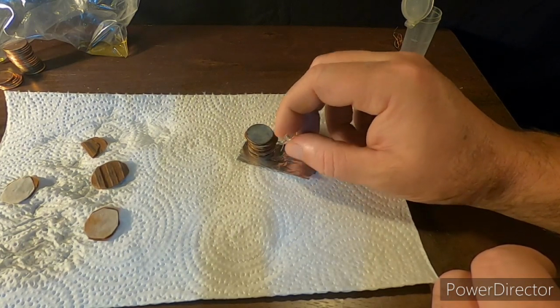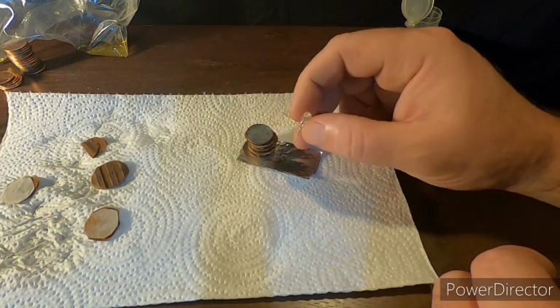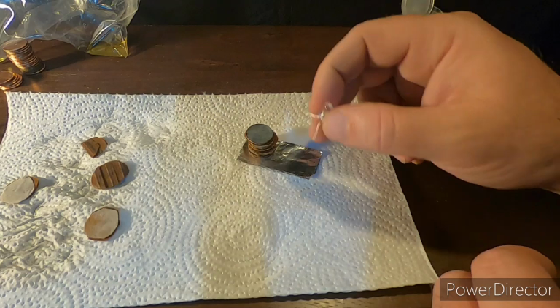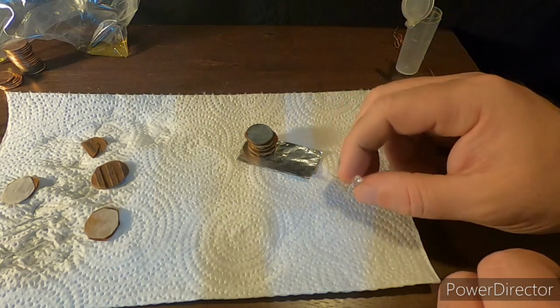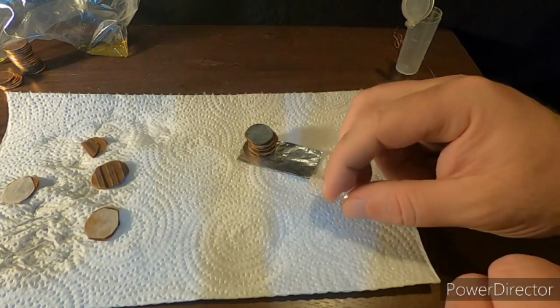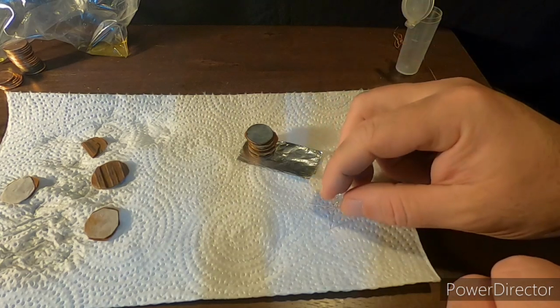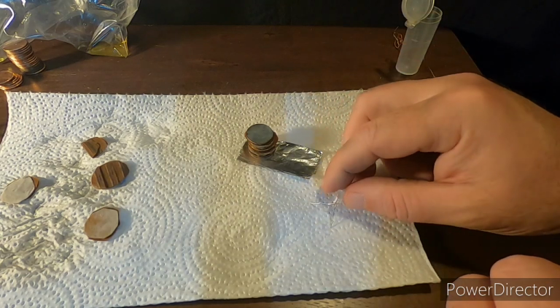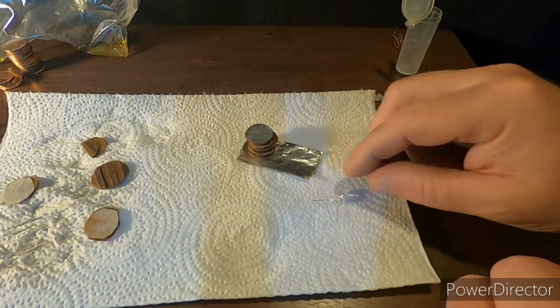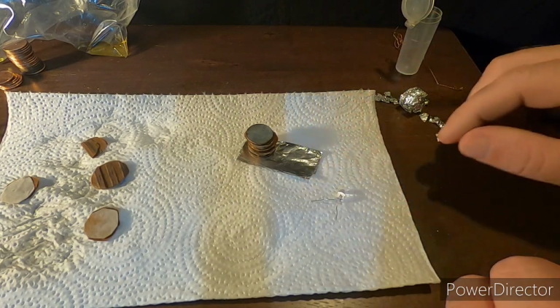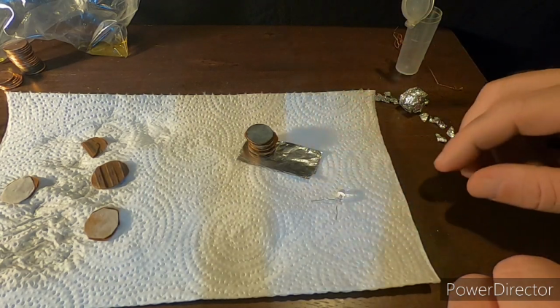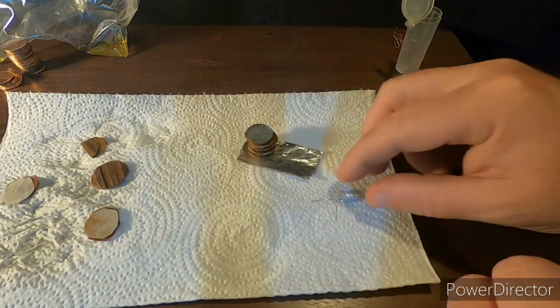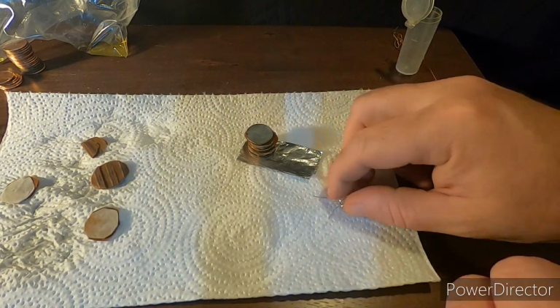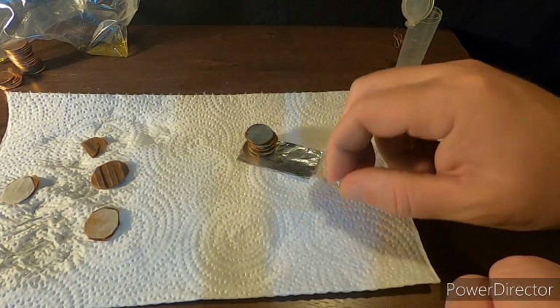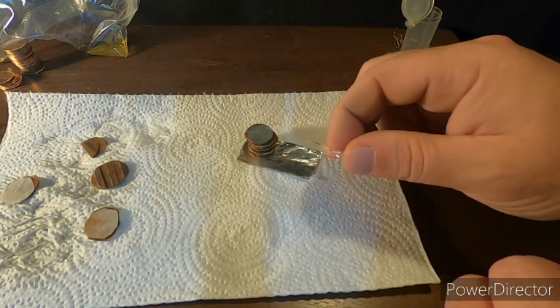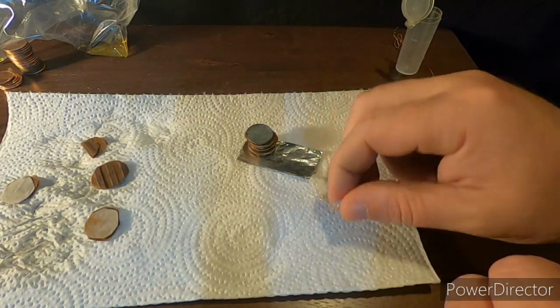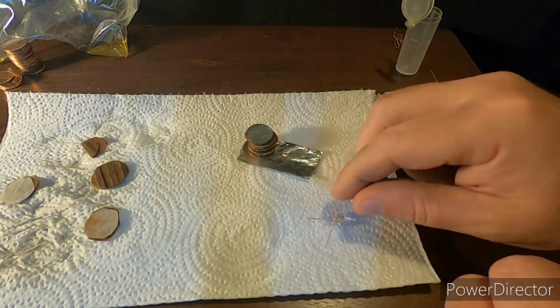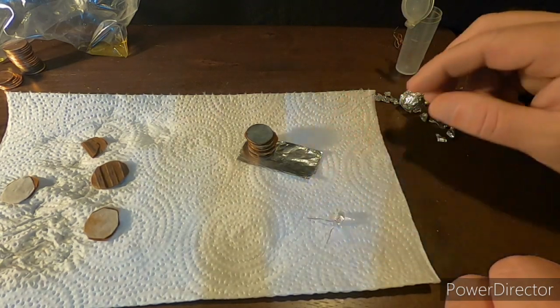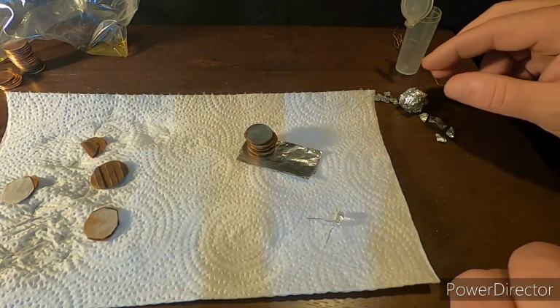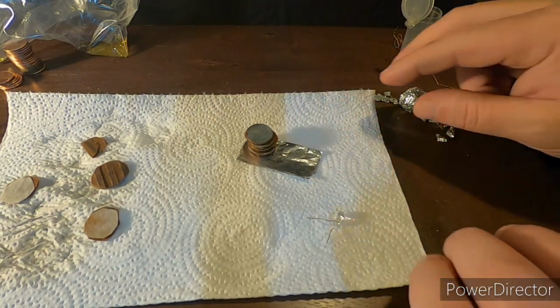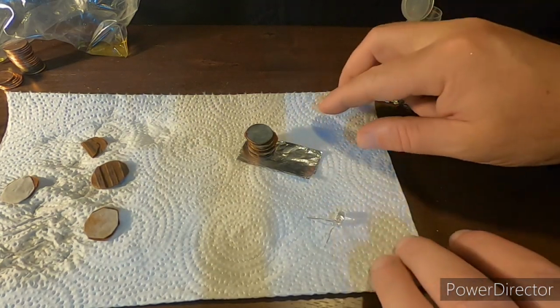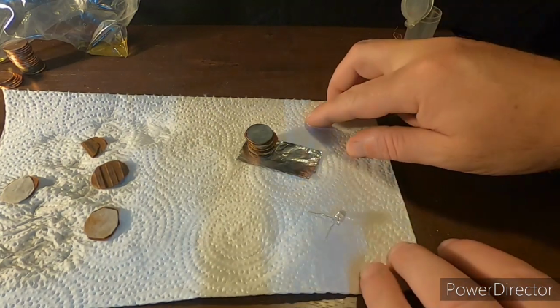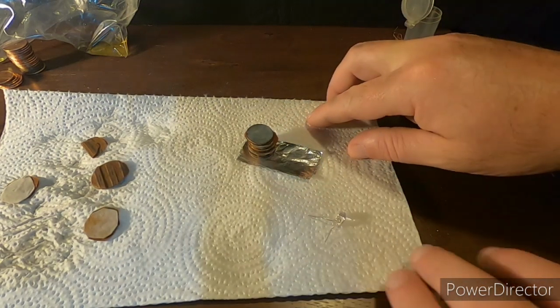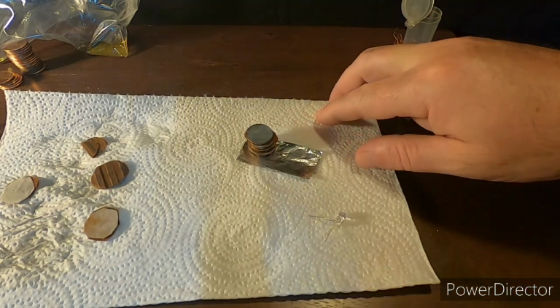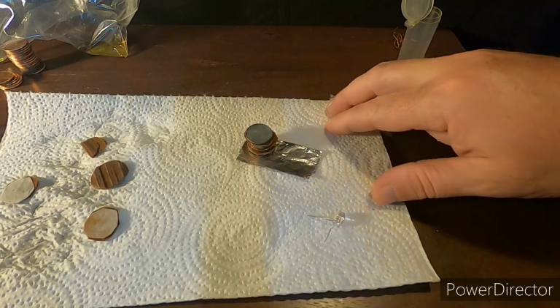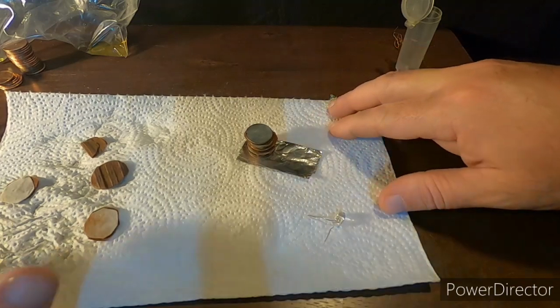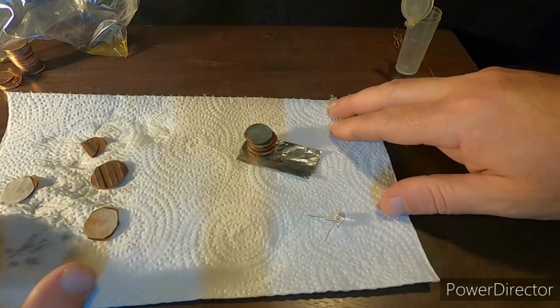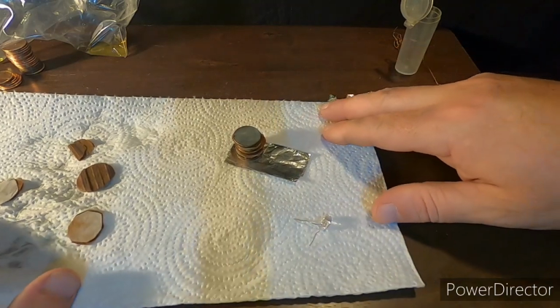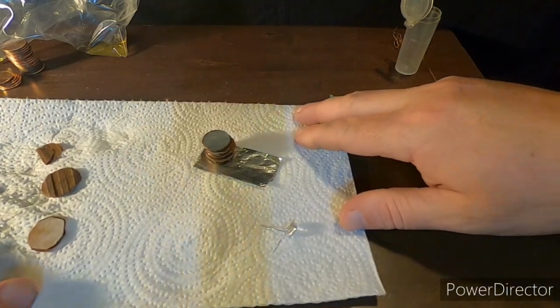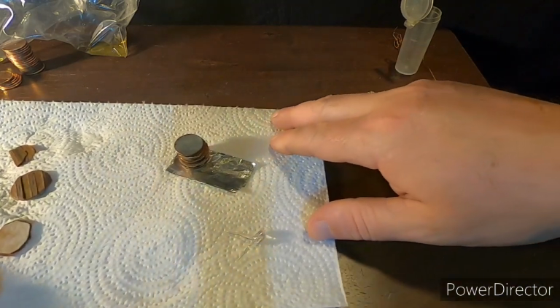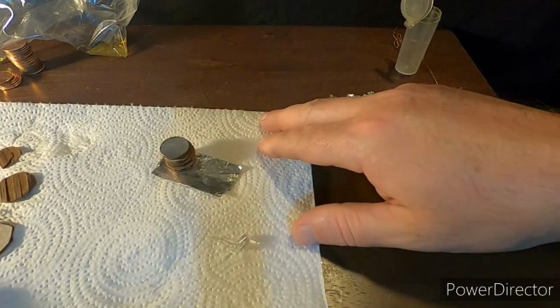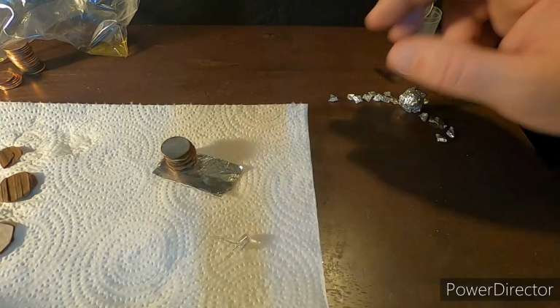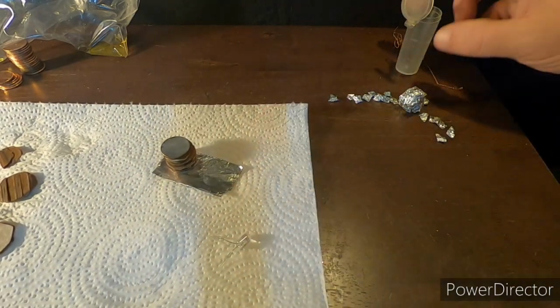This is just a very simple battery. It's just powering up an LED. But let's go on to the next step if you want to see the little container we built.